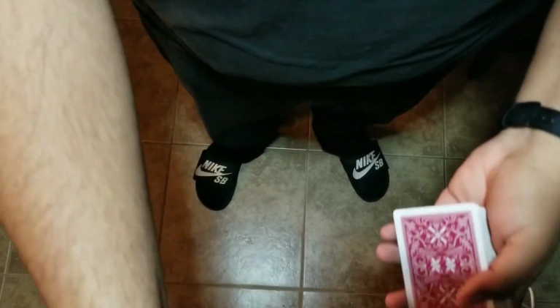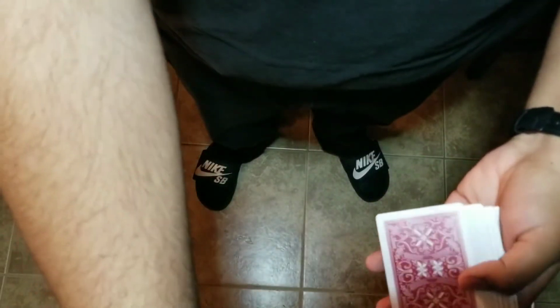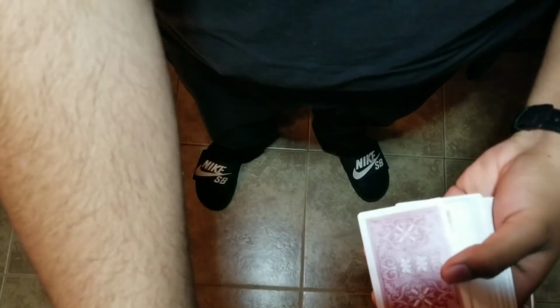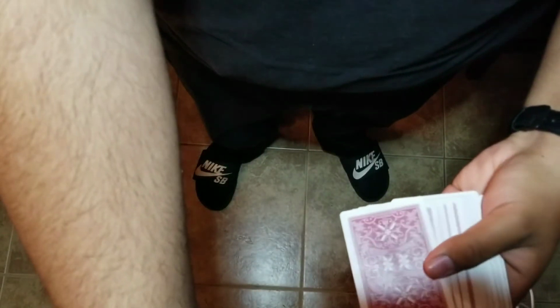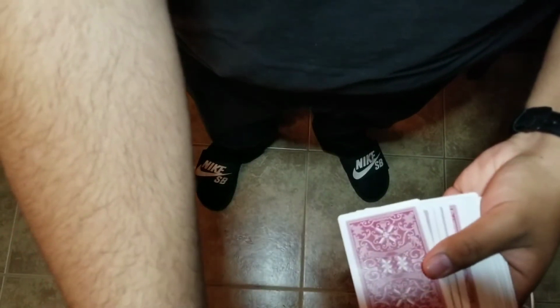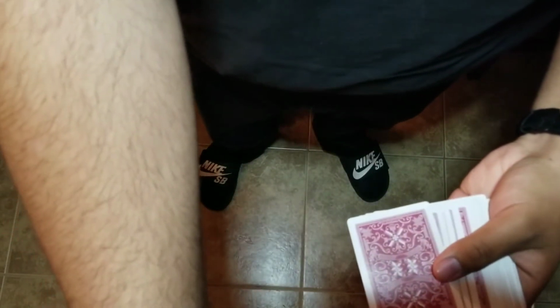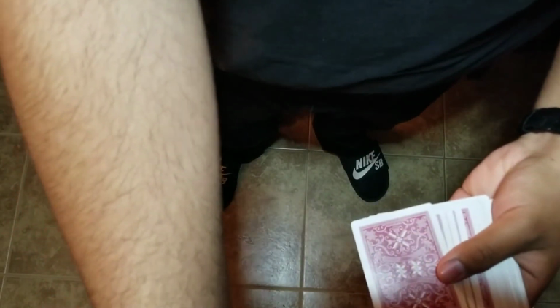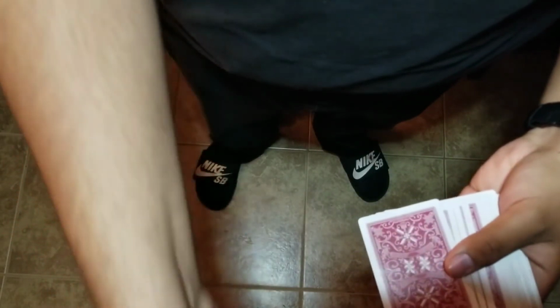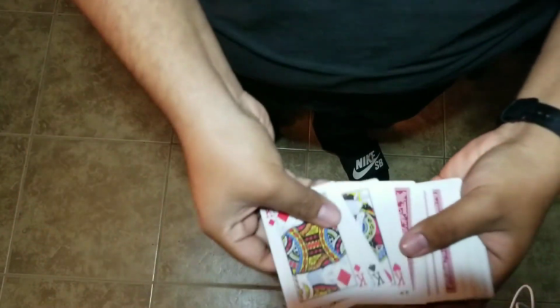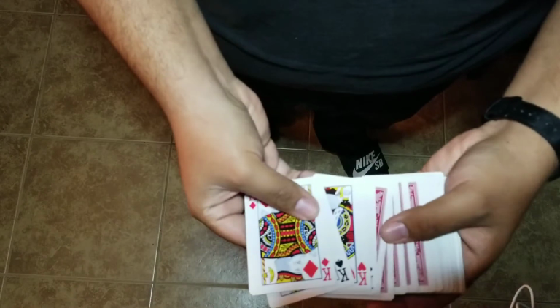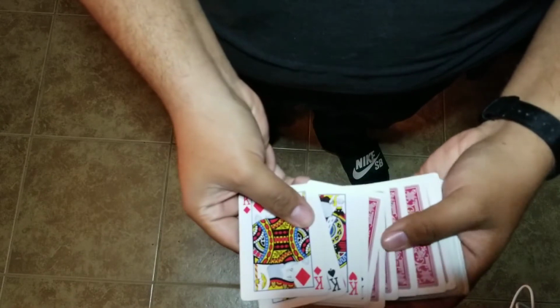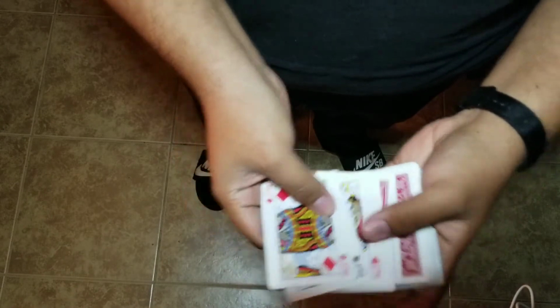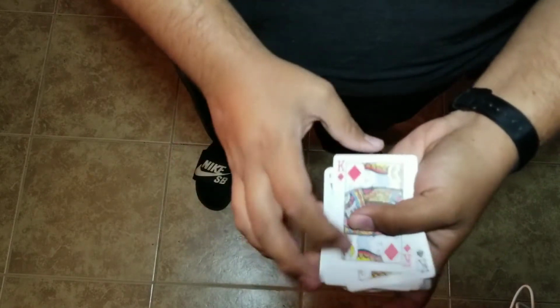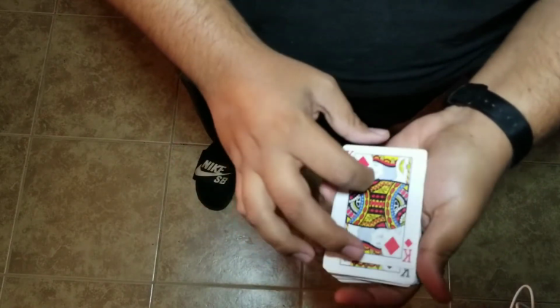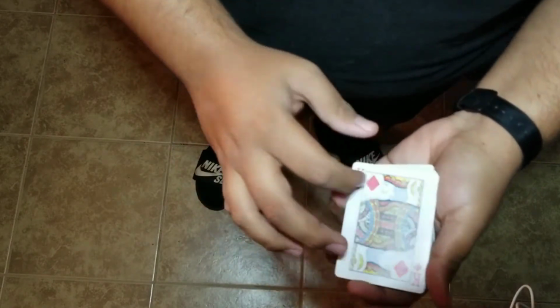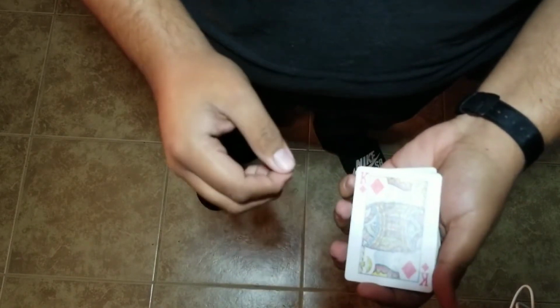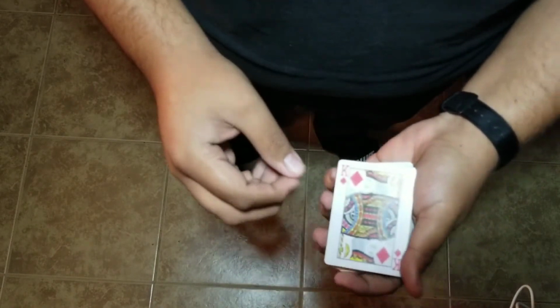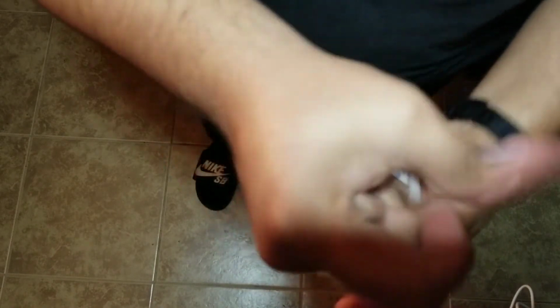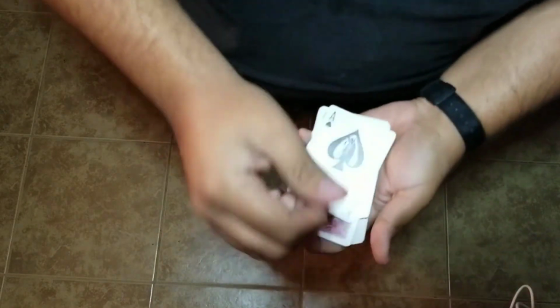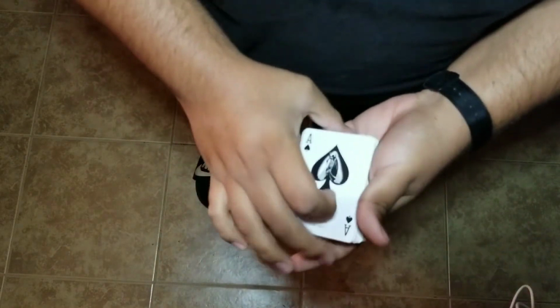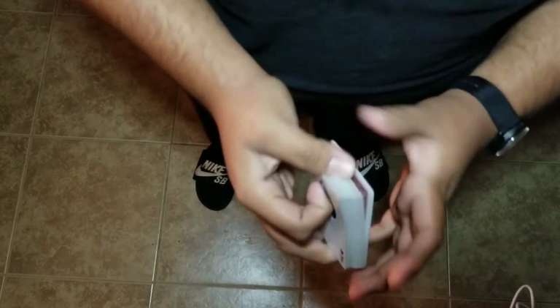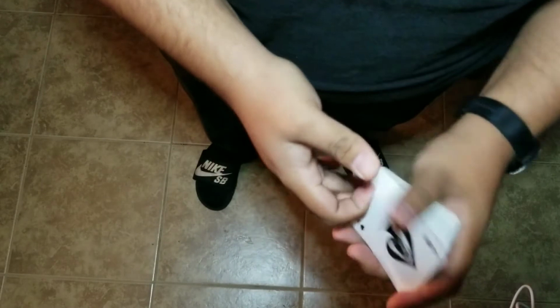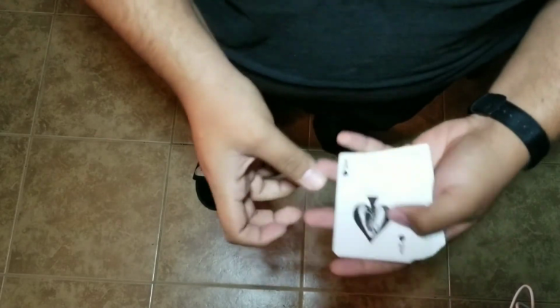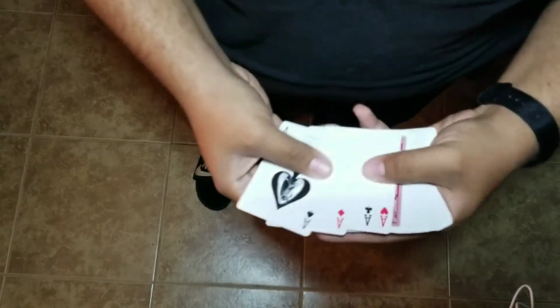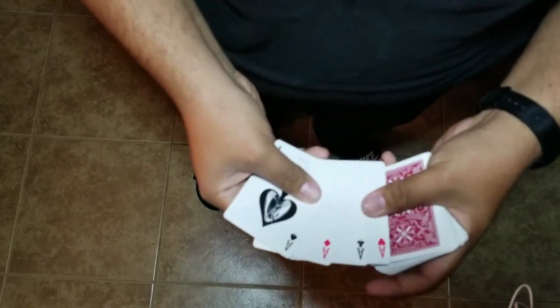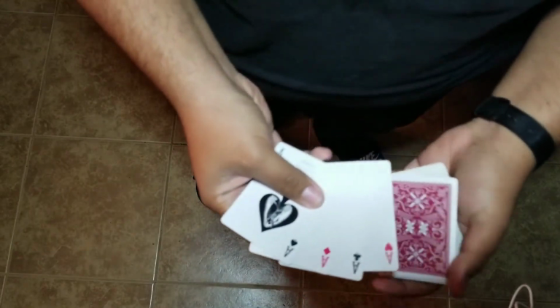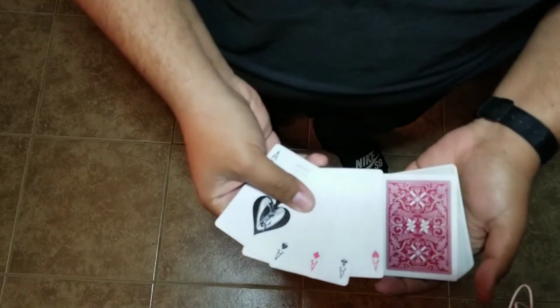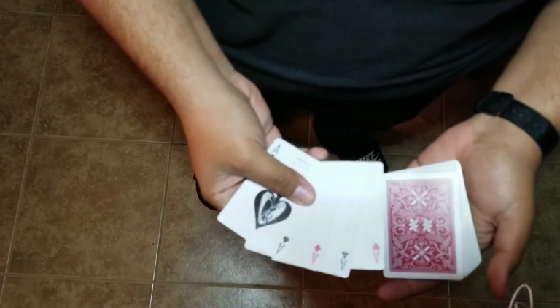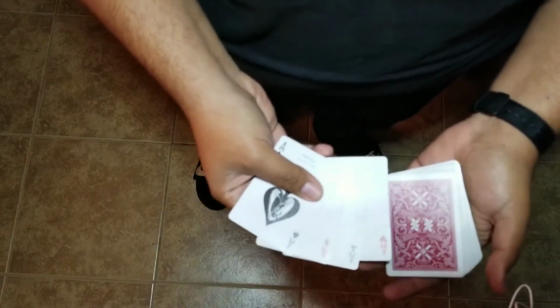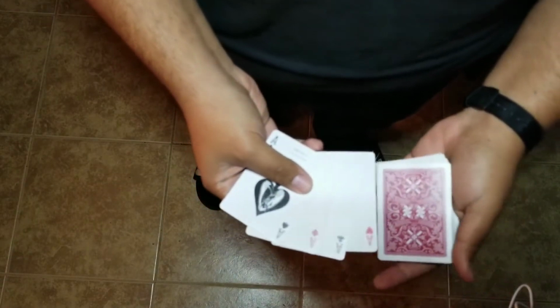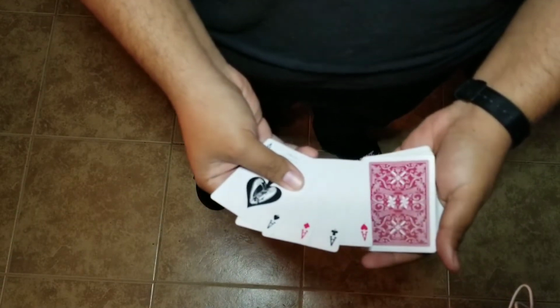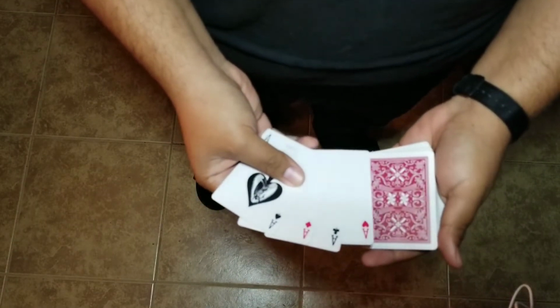Now, as you notice, for a magician it's very easy to not go through the deck but just snap their fingers and basically find all four aces — just like that.